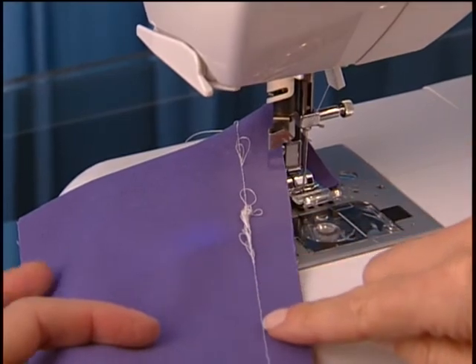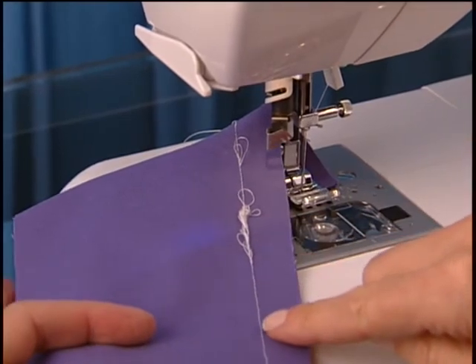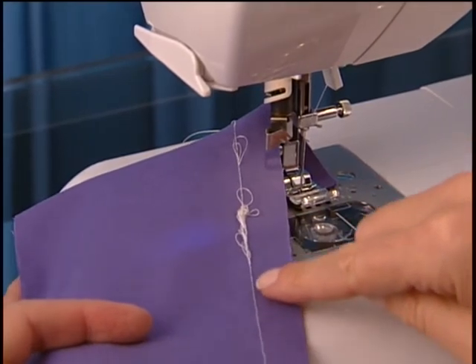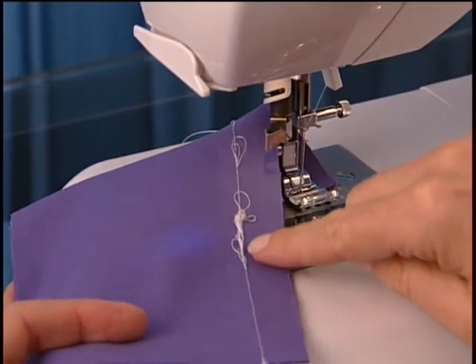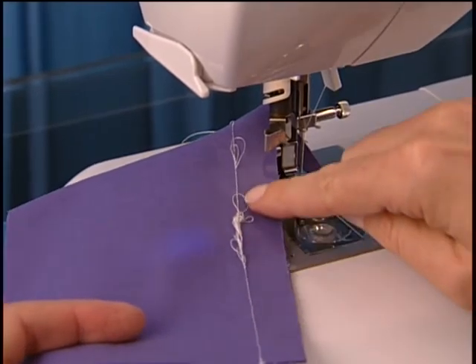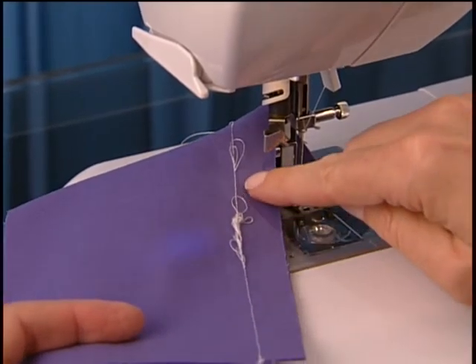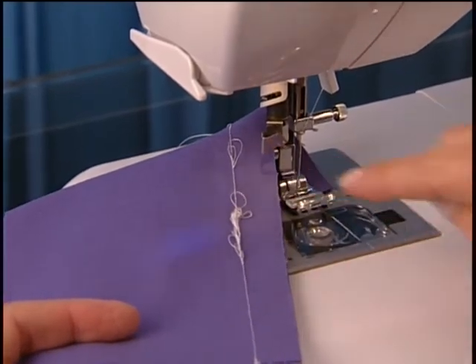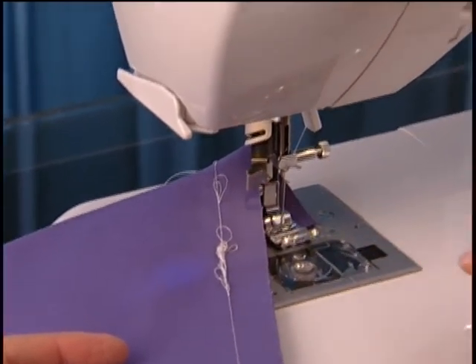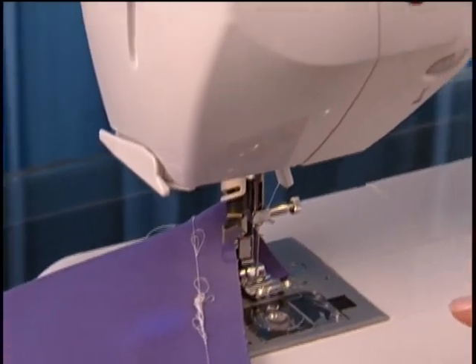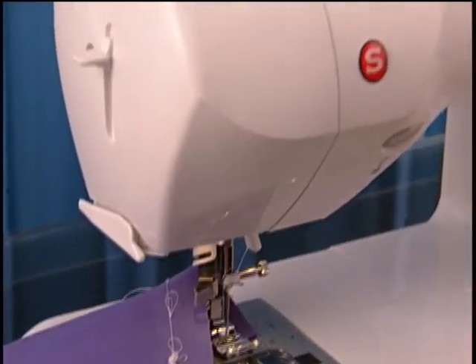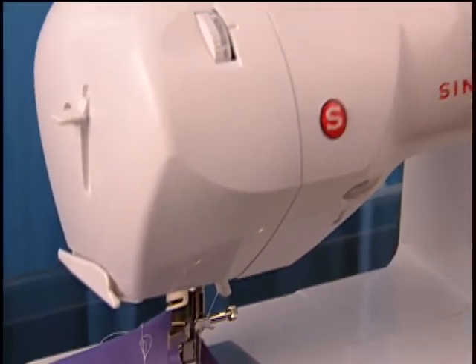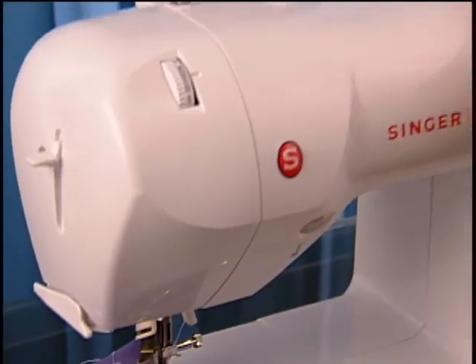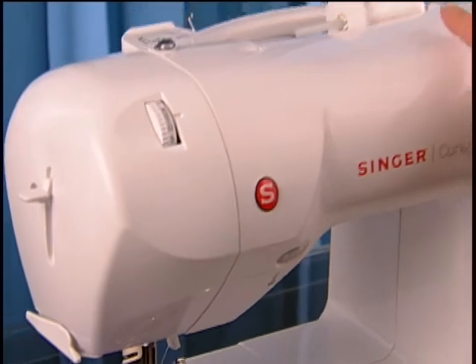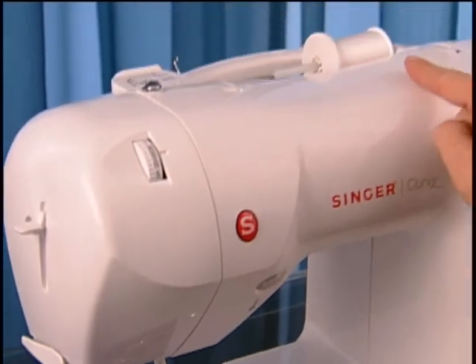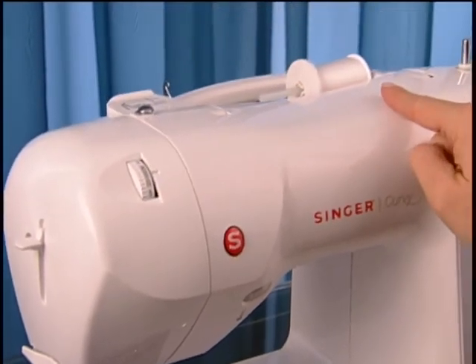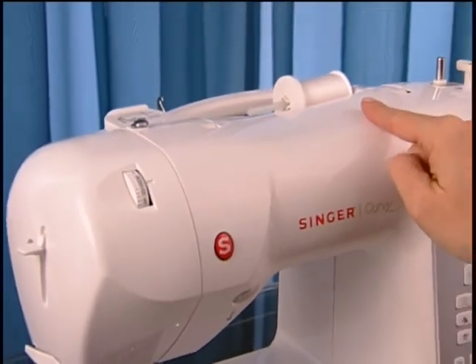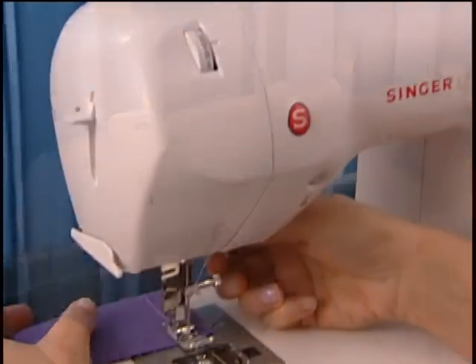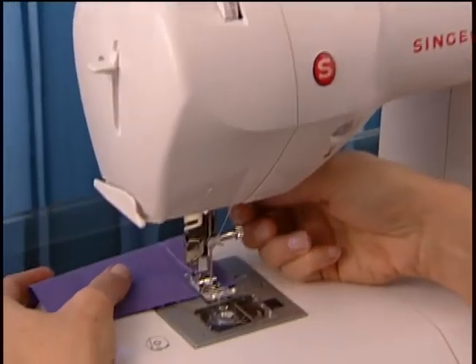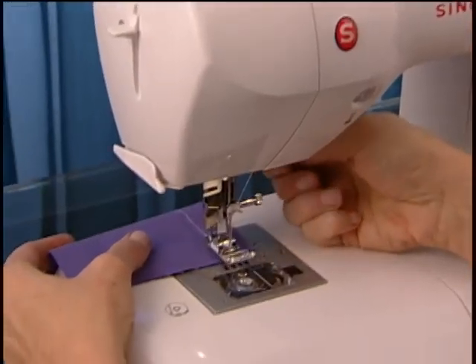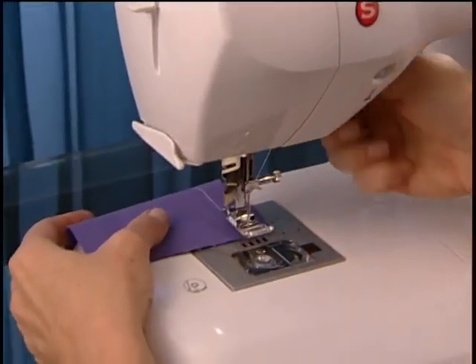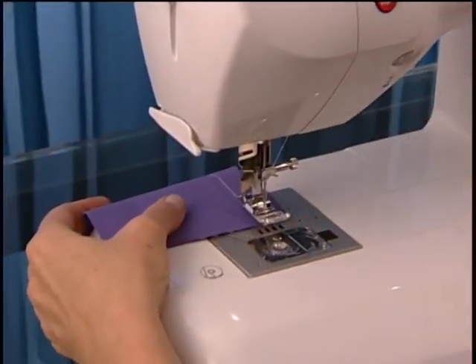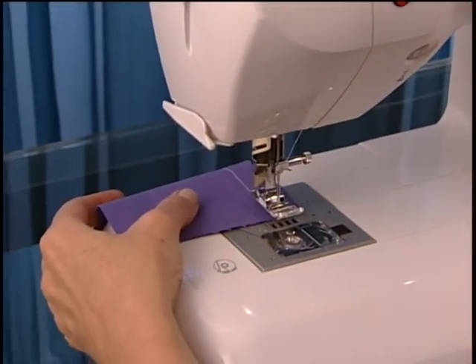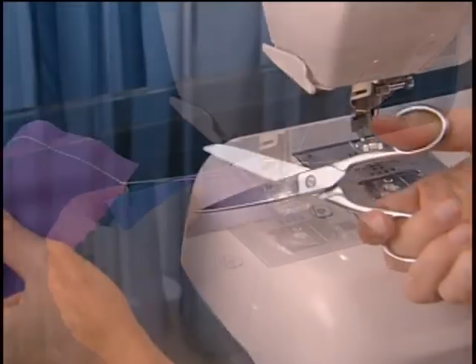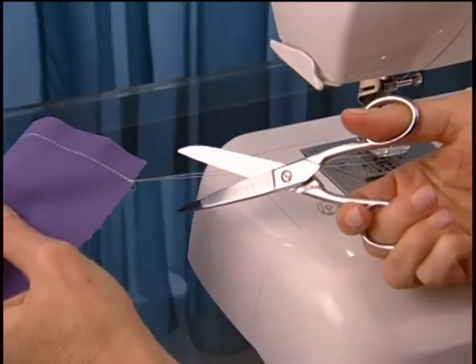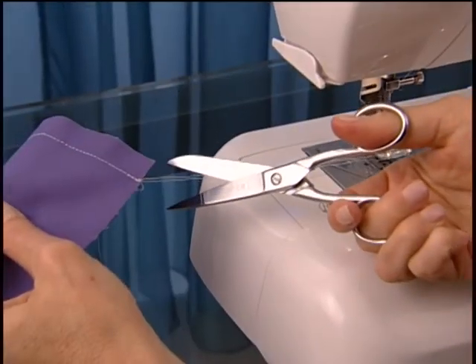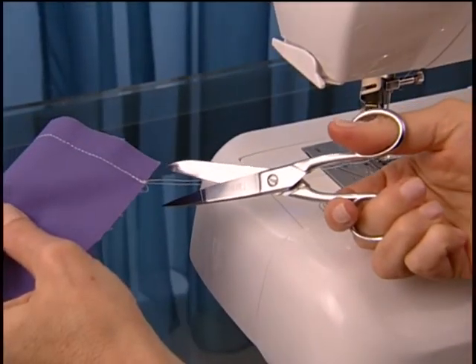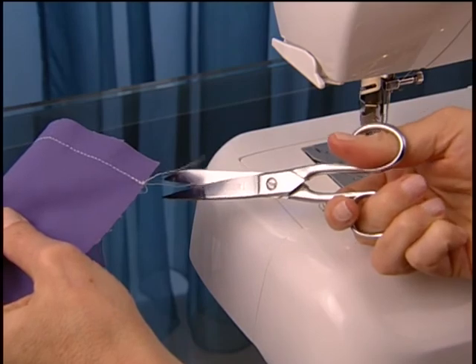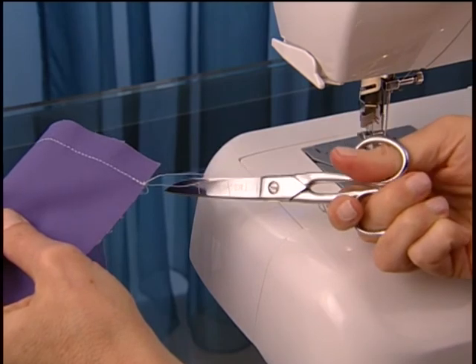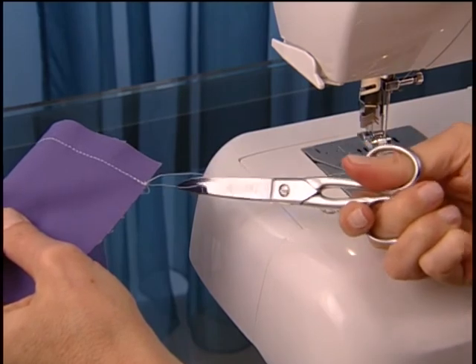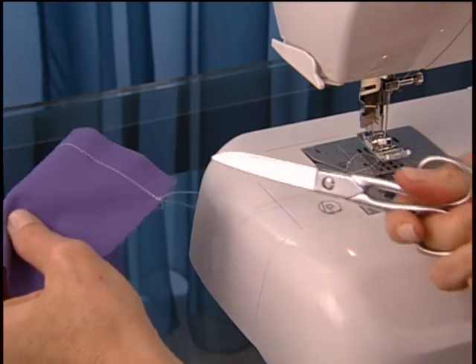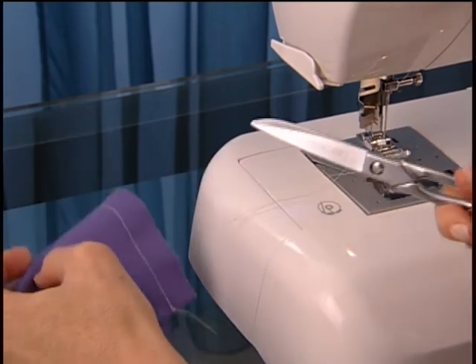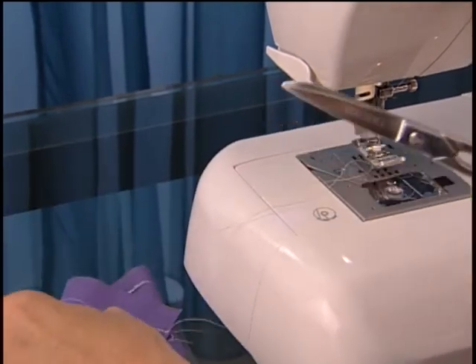When you sew, if you find that you have a lot of thread accumulating on the underside of the fabric, this means that you have threaded the upper thread incorrectly. Simply raise the presser foot lifter, remove the upper thread, and re-thread the machine.